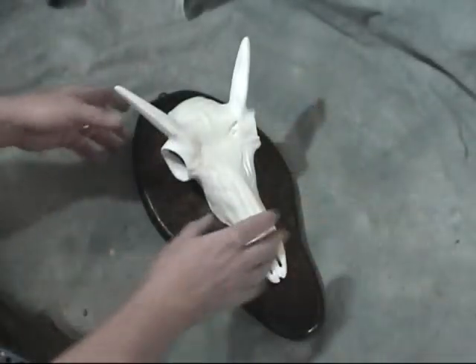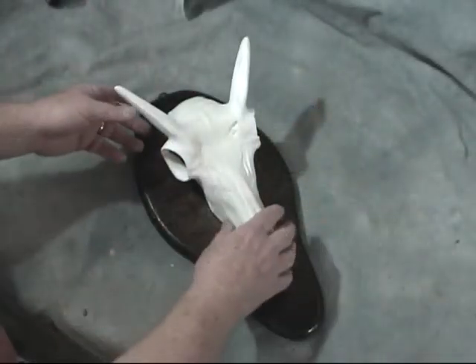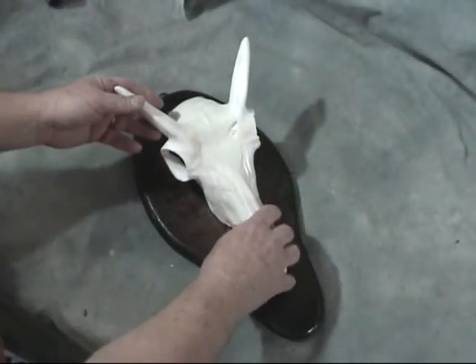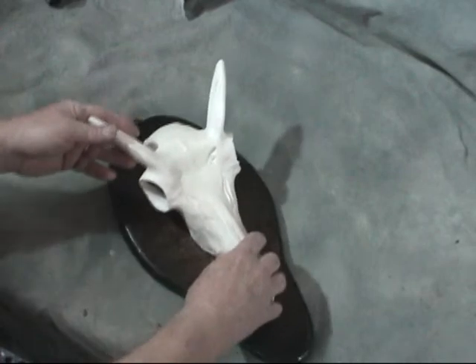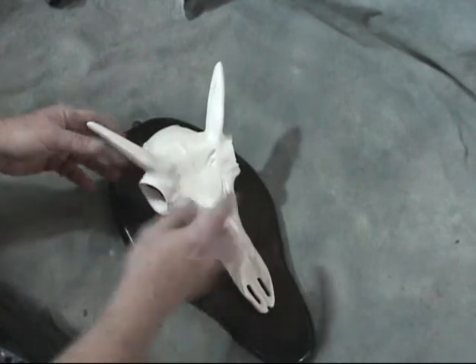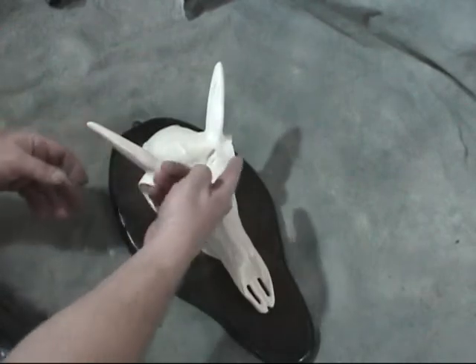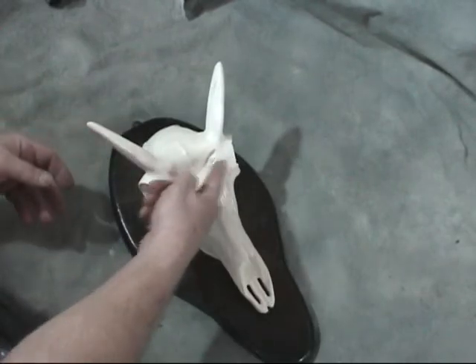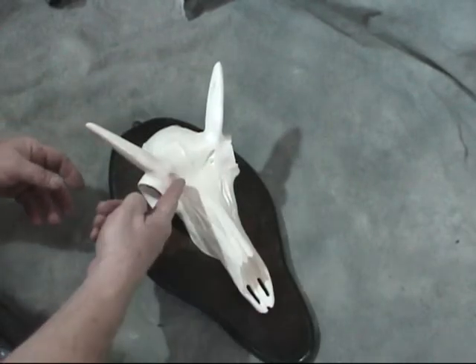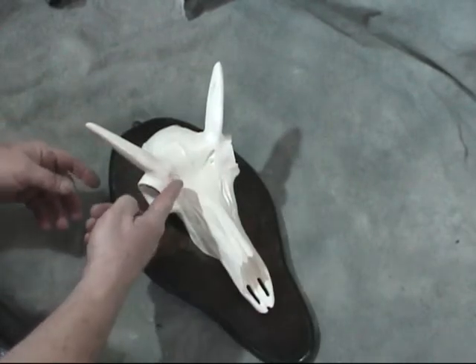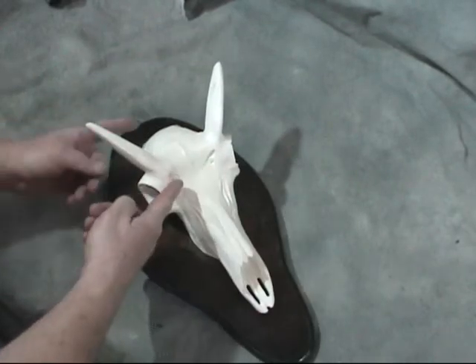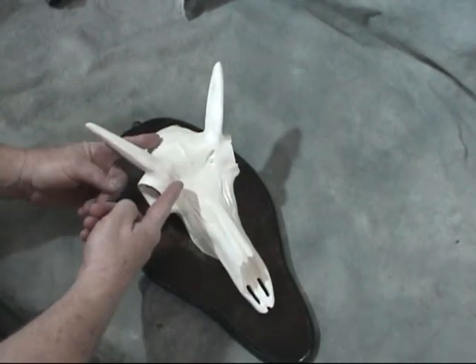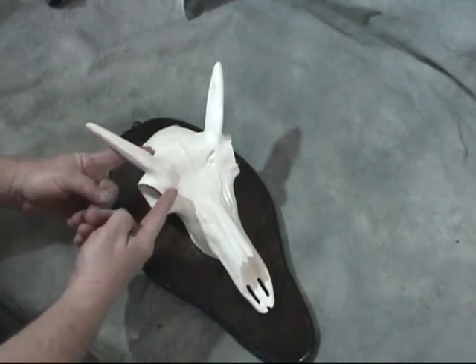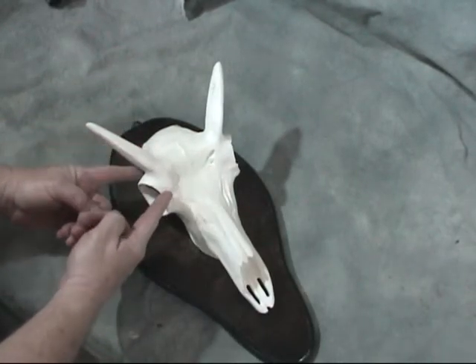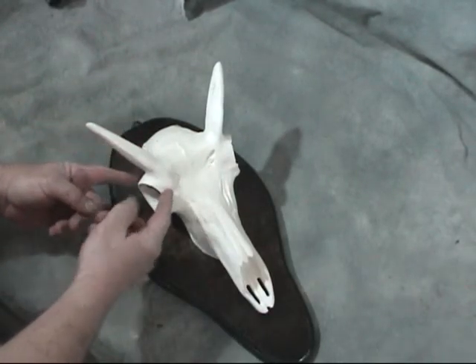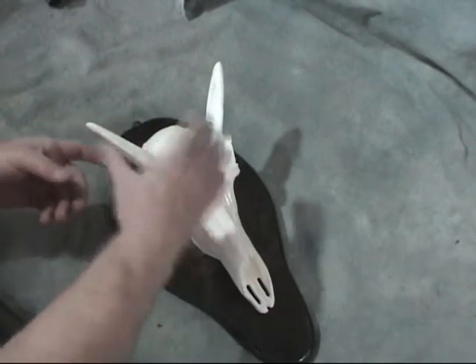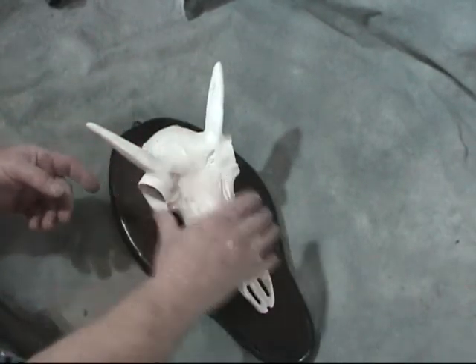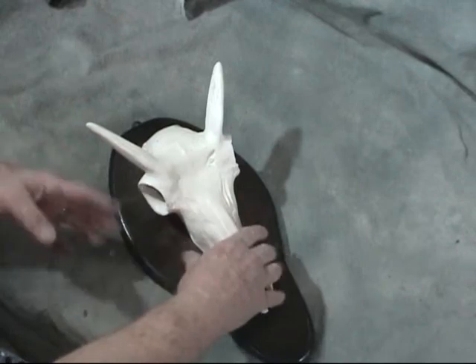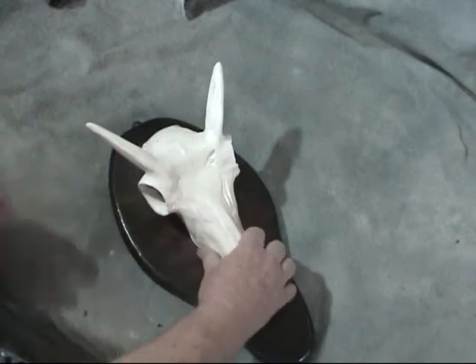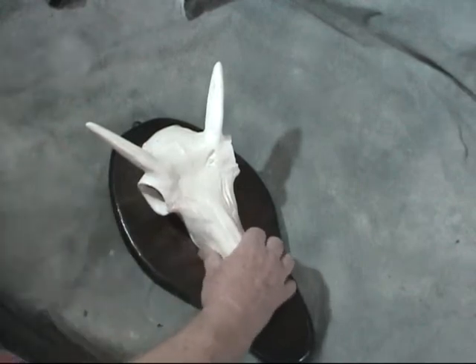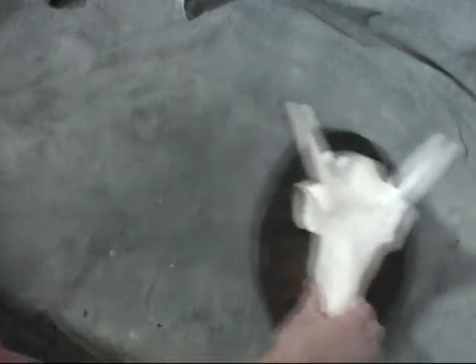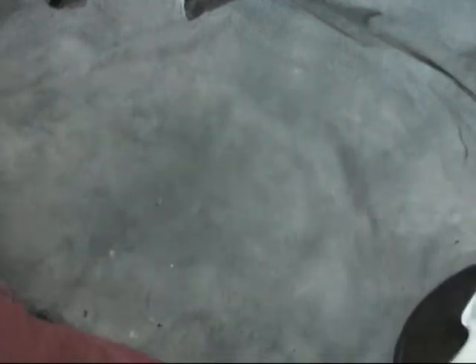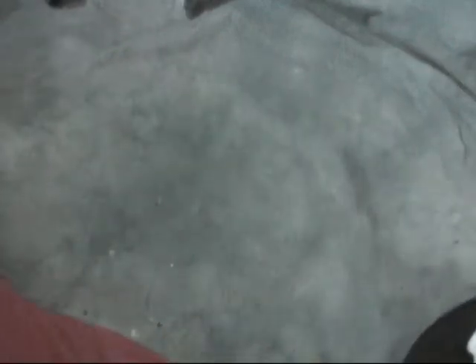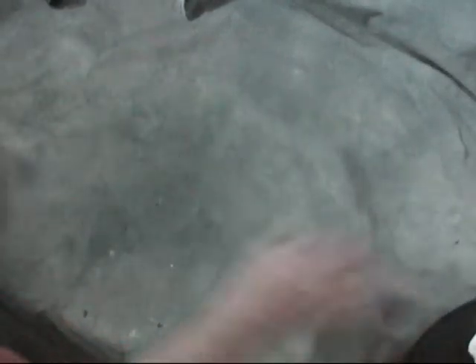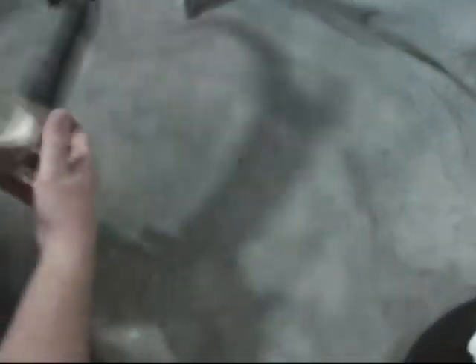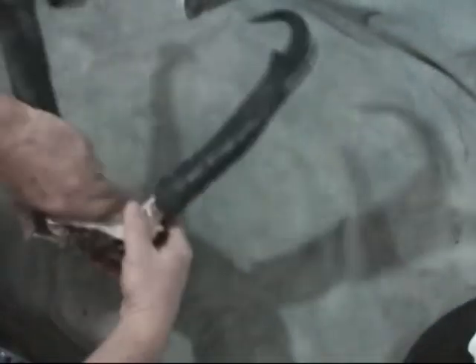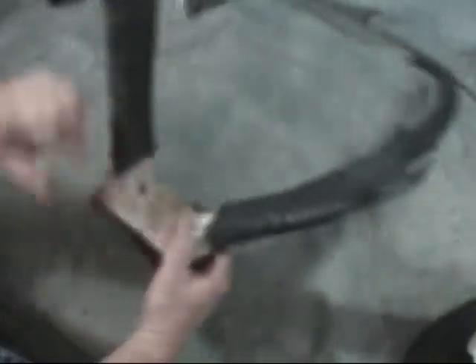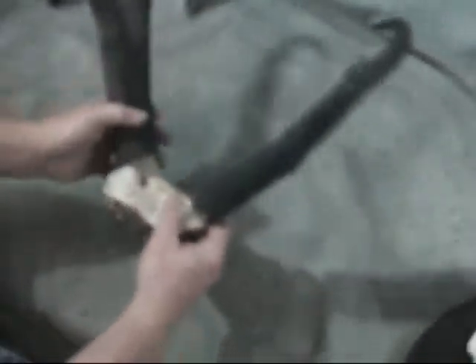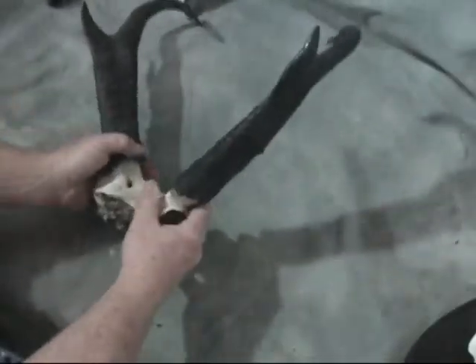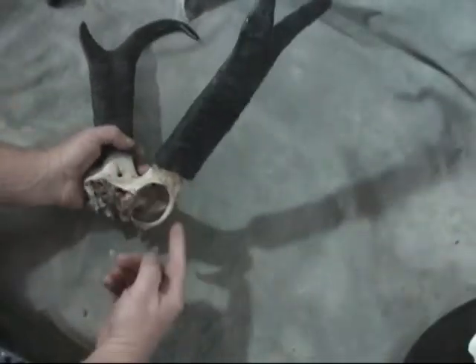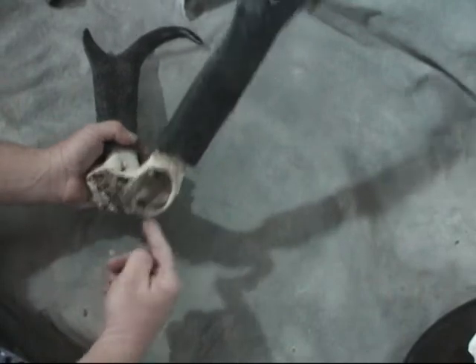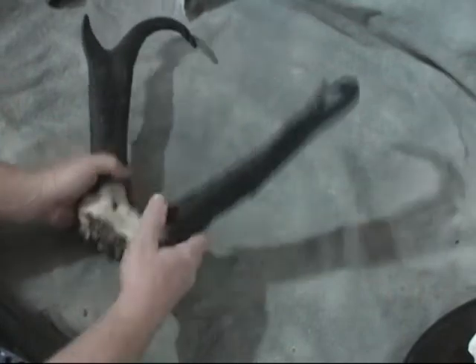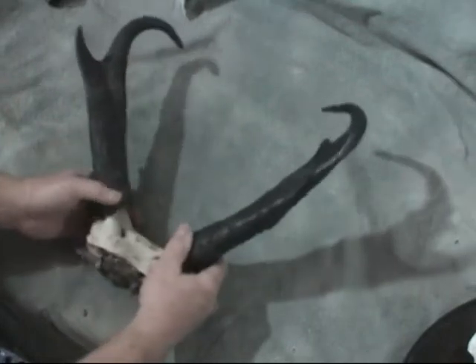When you harvest your antelope, you'll simply make a cut in front of the horns and behind the horns you make a V, take the horns off. Let me show you what they'll look like when you take the horns off. You just make this V cut, take the horns off.